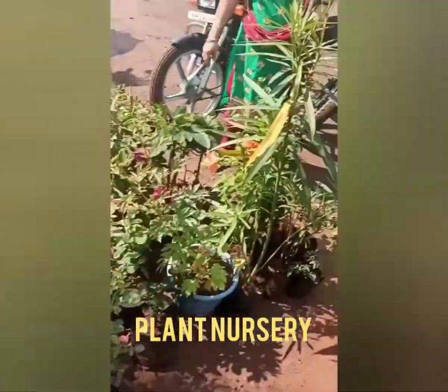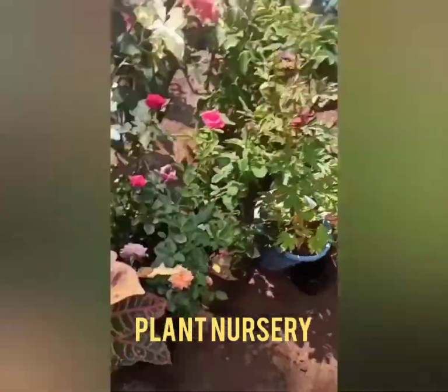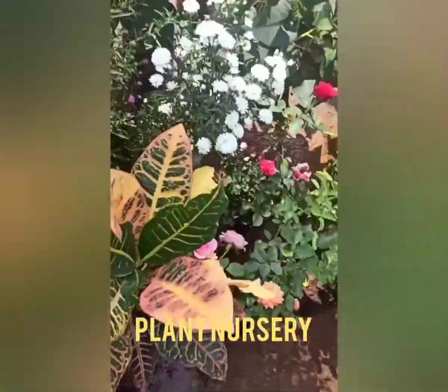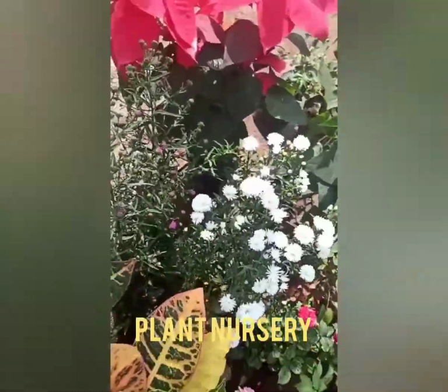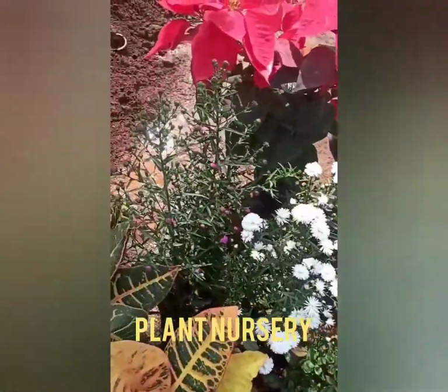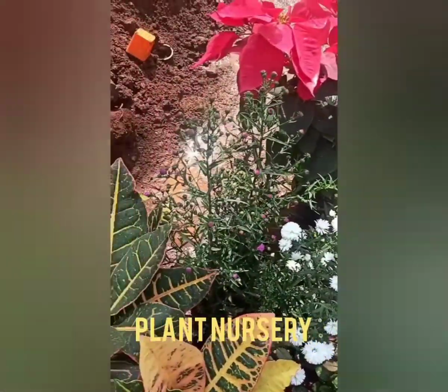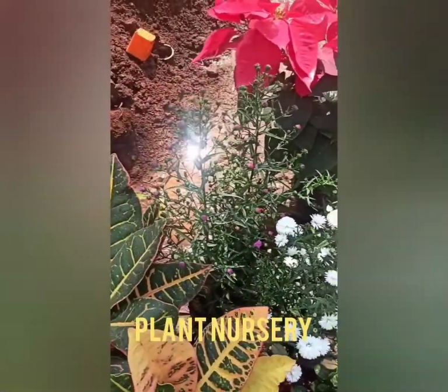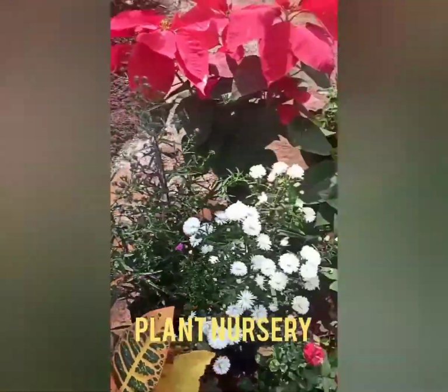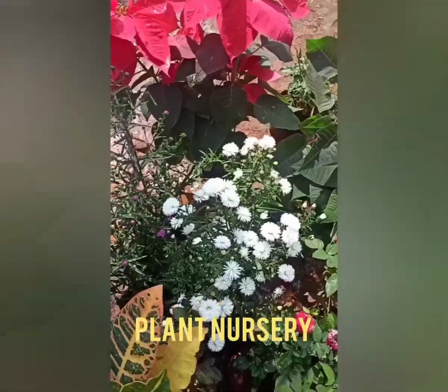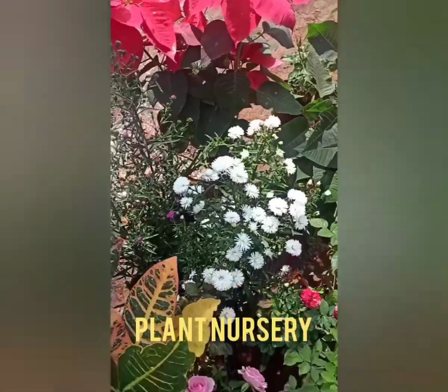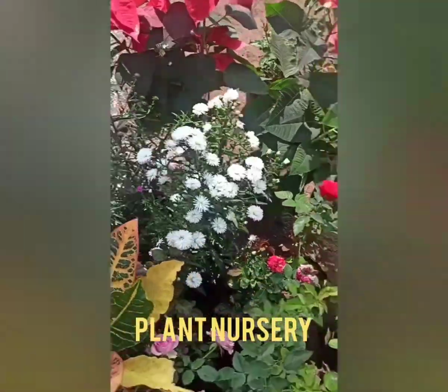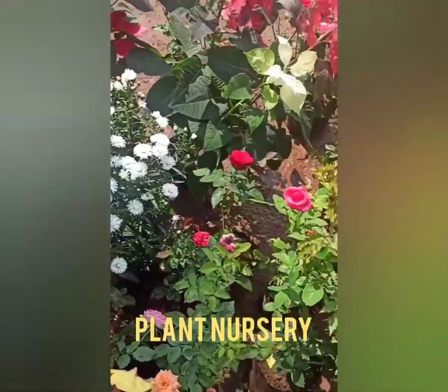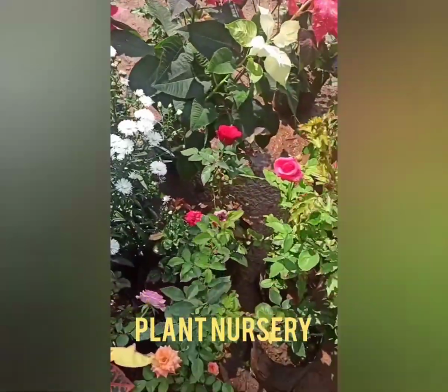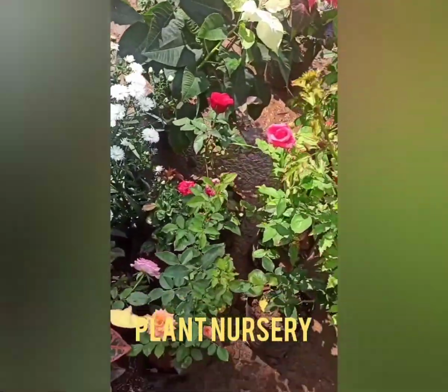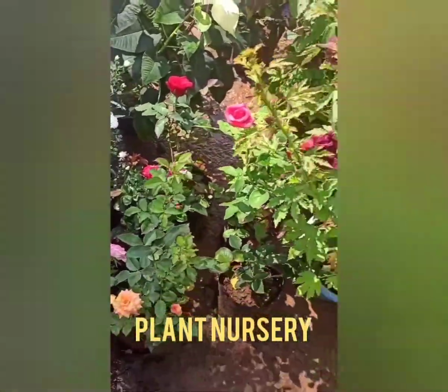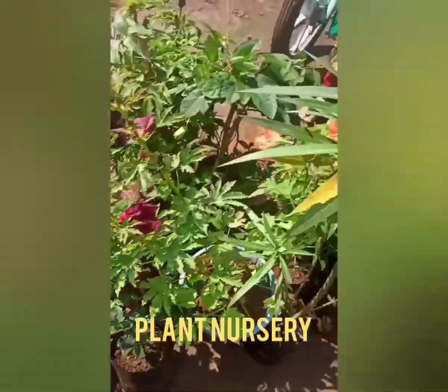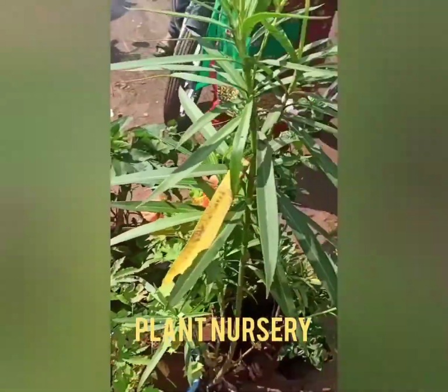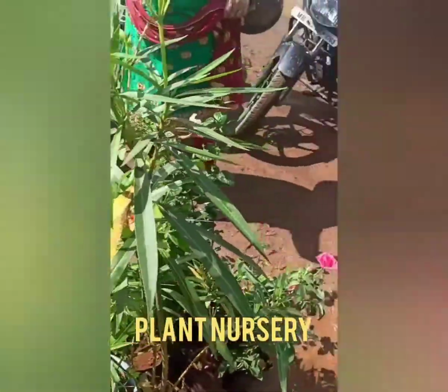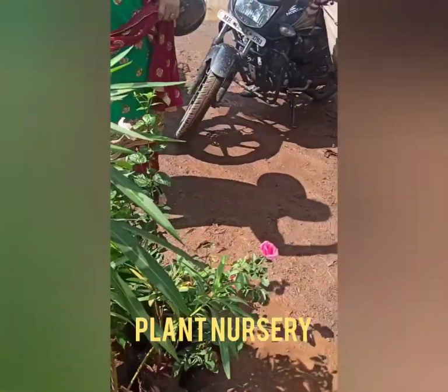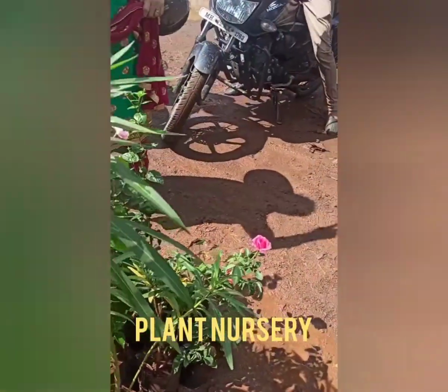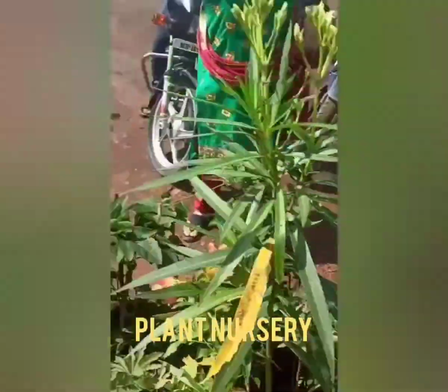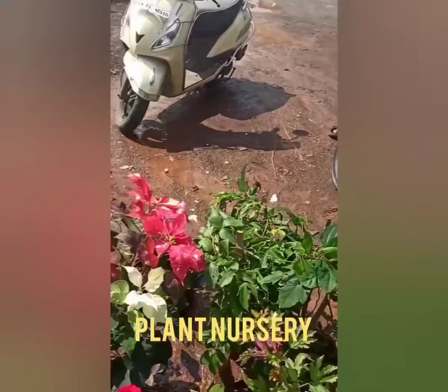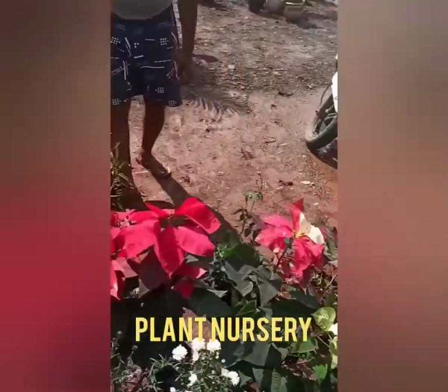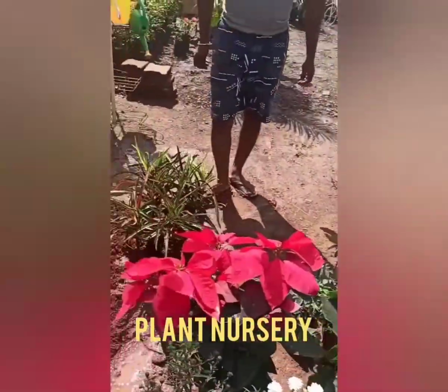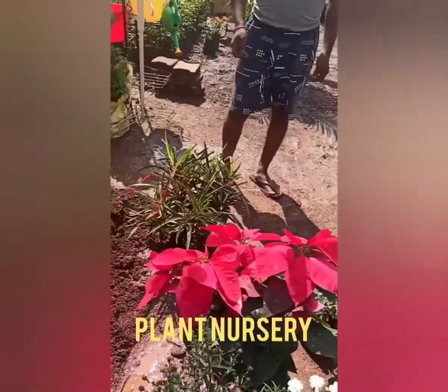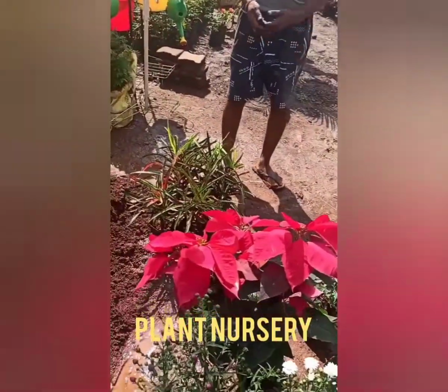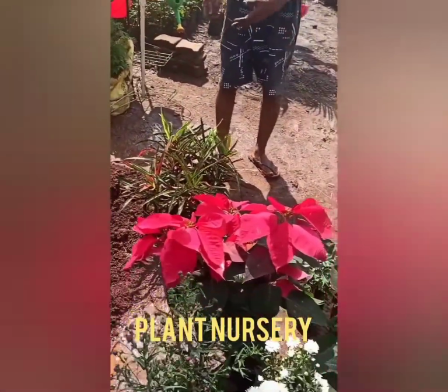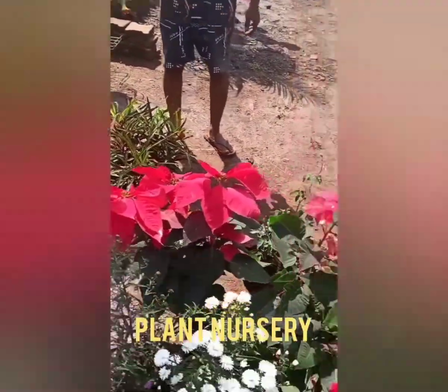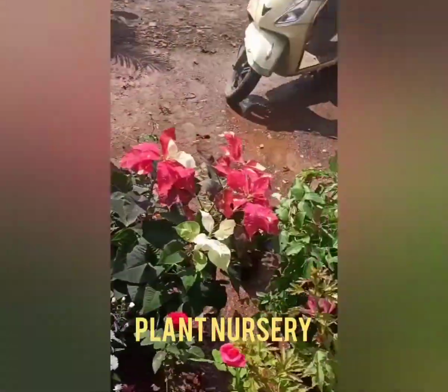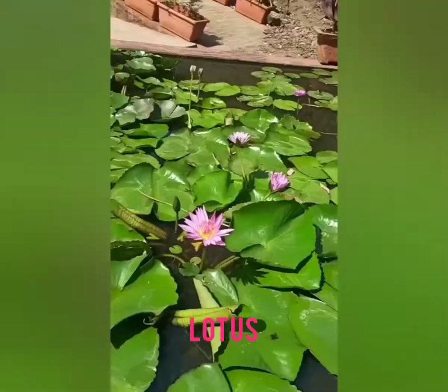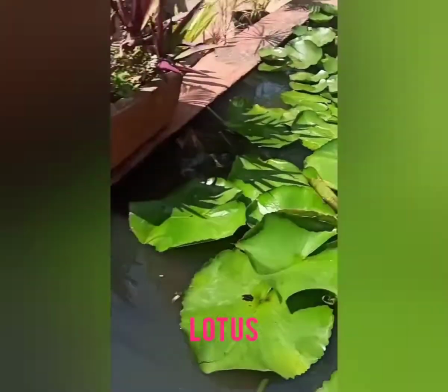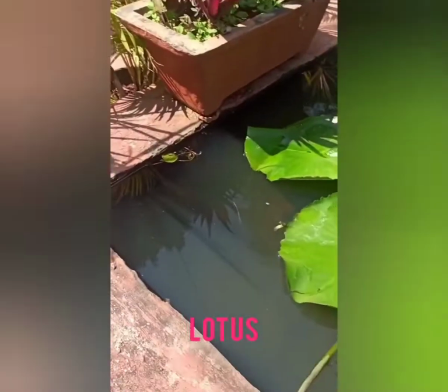Lots of plants you can see in the nursery — beautiful flowers. See lots of plants, indoor and outdoor plants. This is one market.